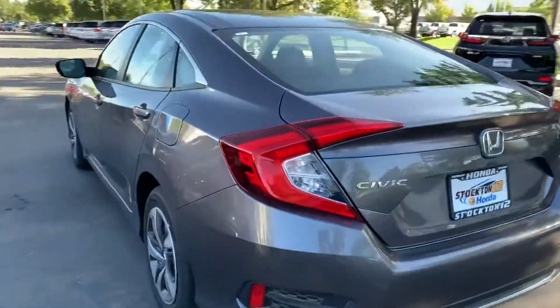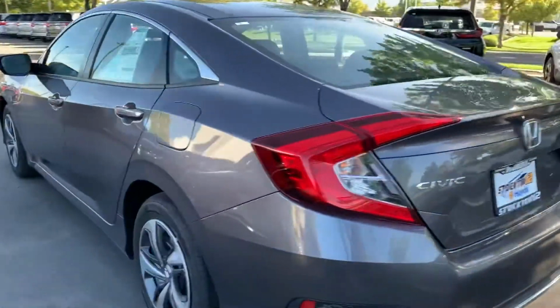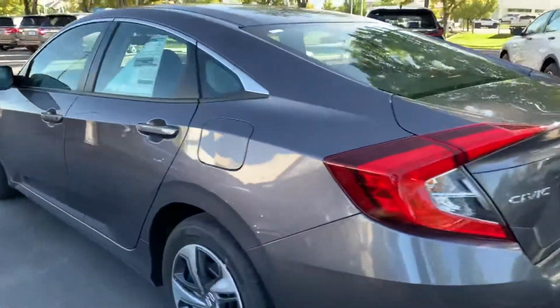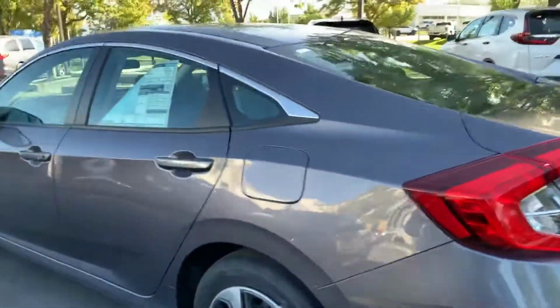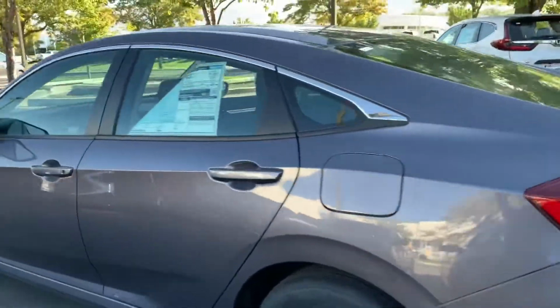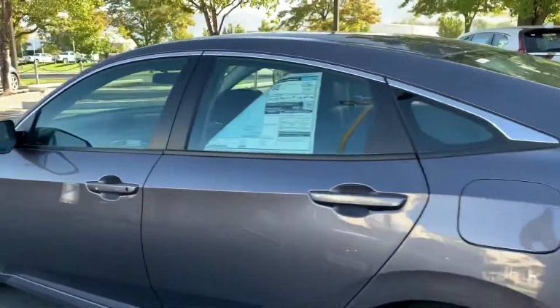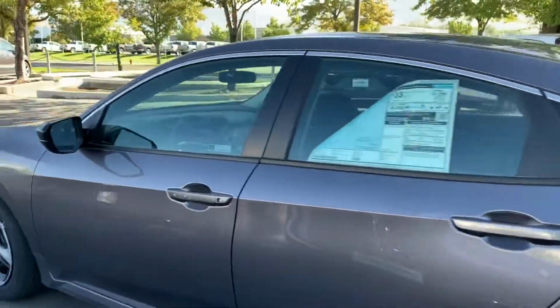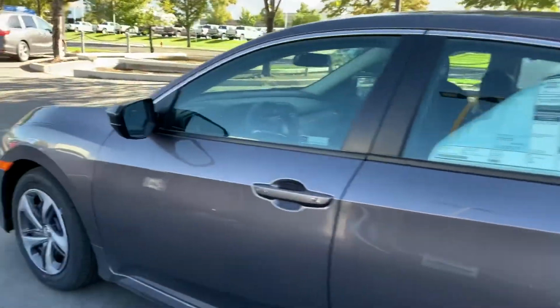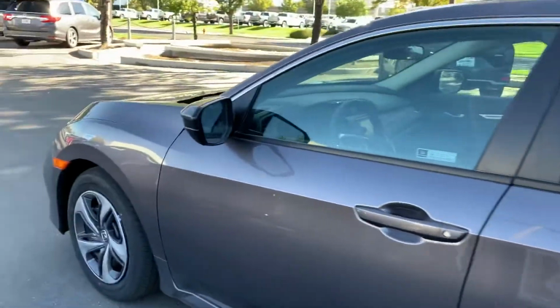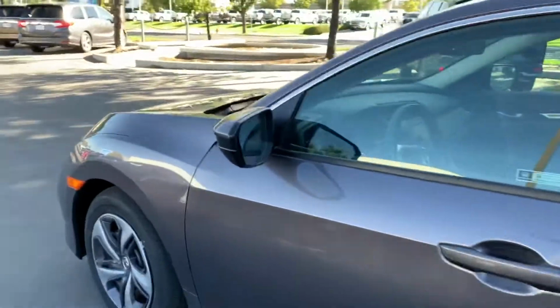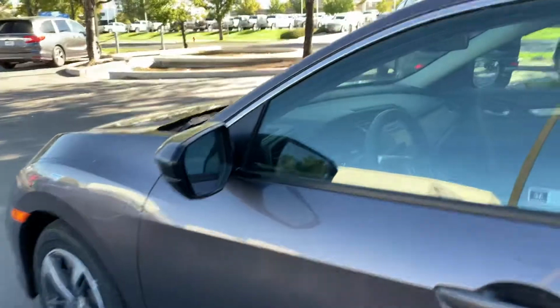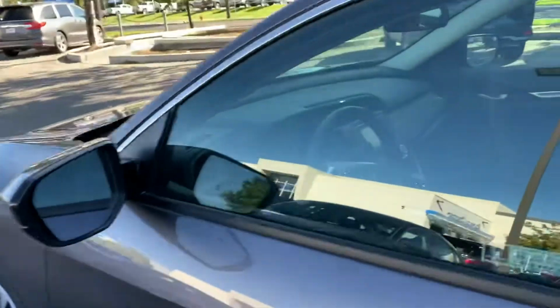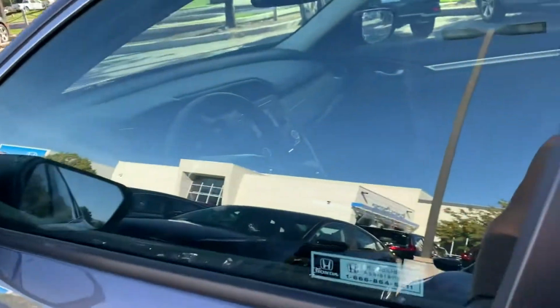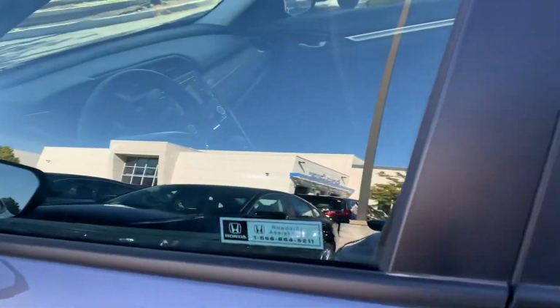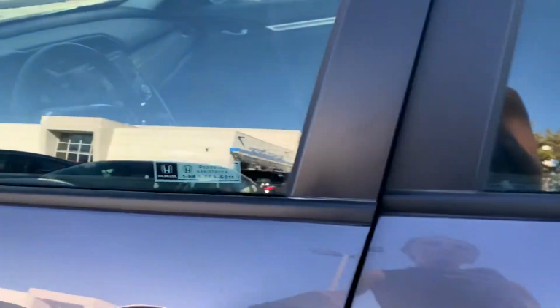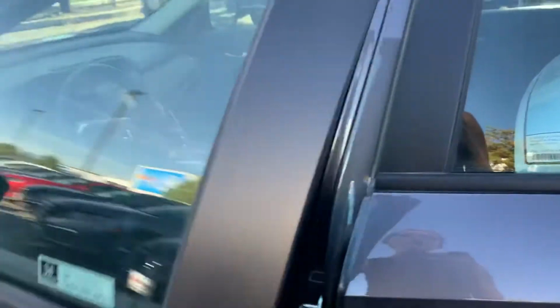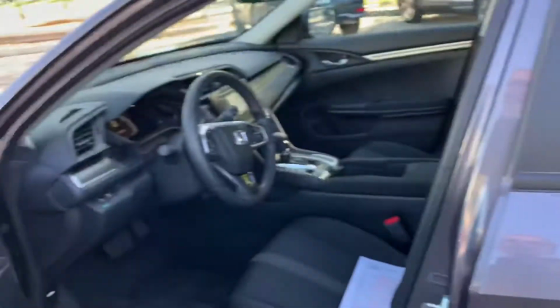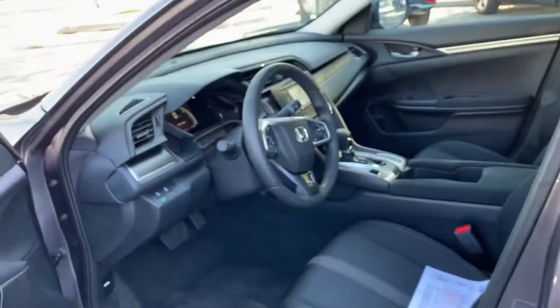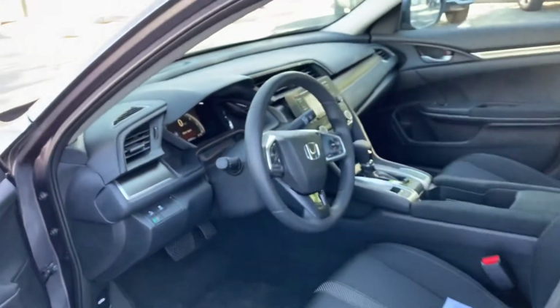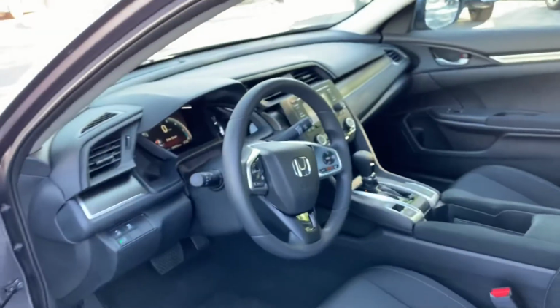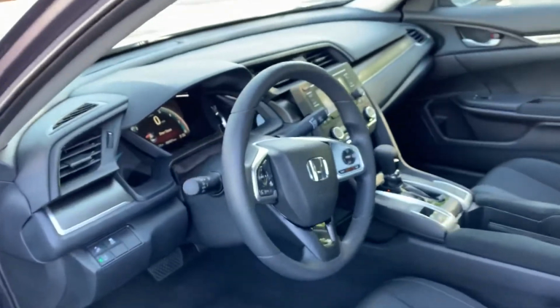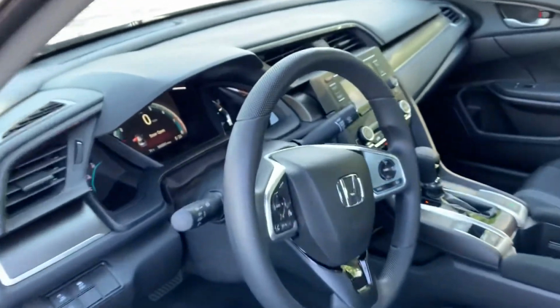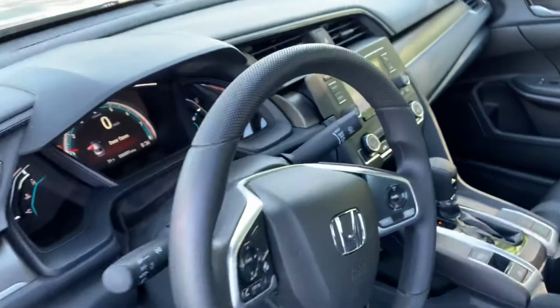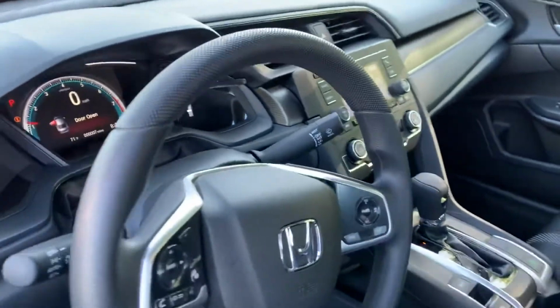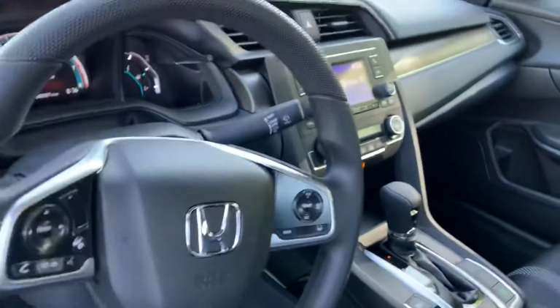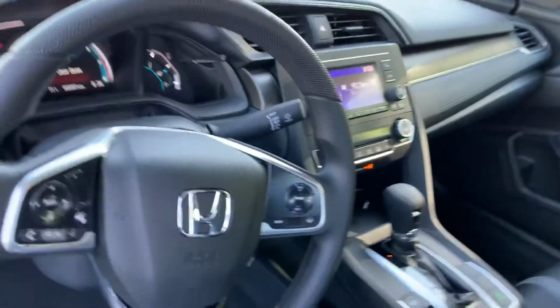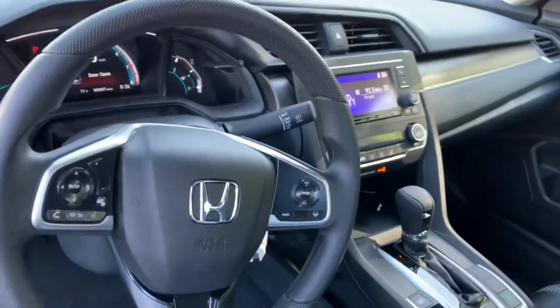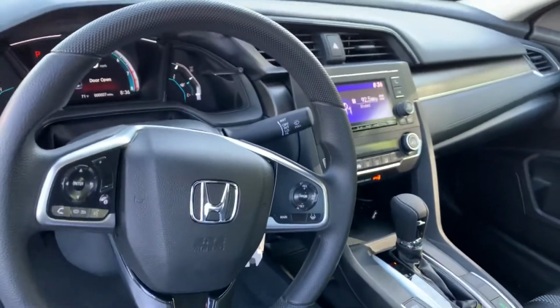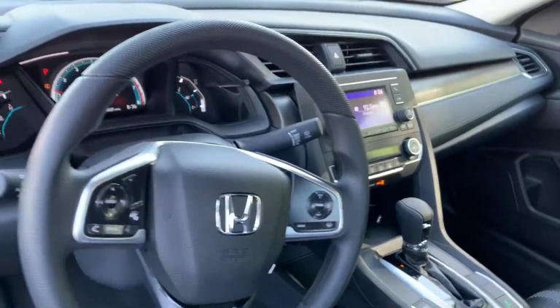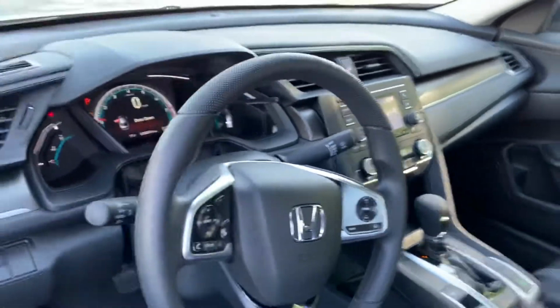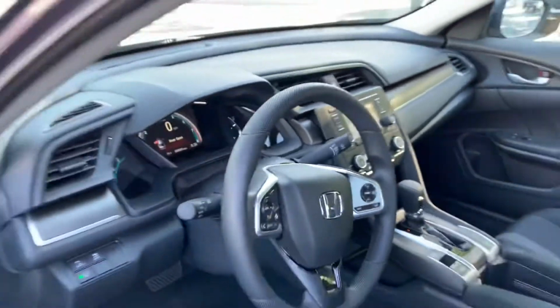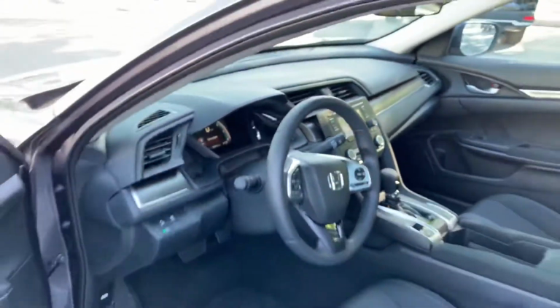It comes with a backup camera, hands-free Bluetooth, Apple CarPlay. It gets around 33 miles to the gallon and also has Honda Sensing. It has 16-inch steel wheels. Let me know if you have any questions and have a great day.